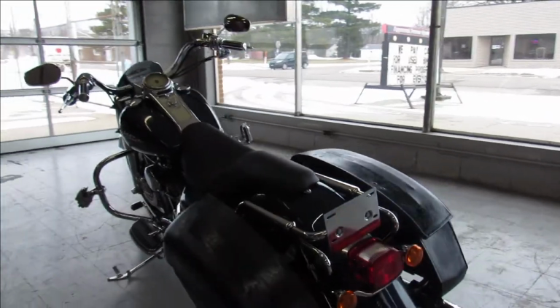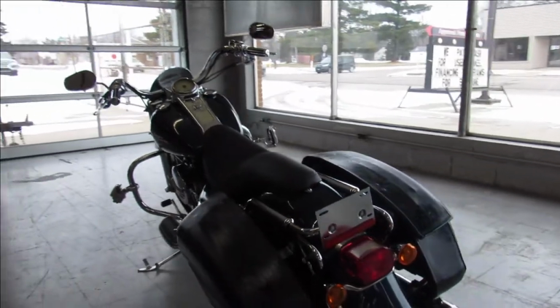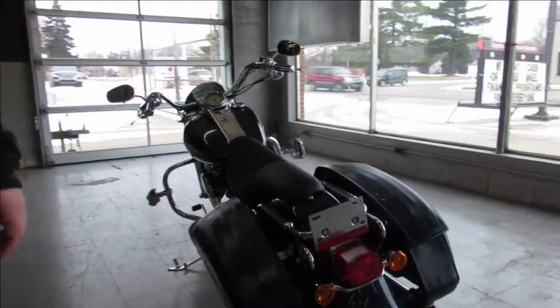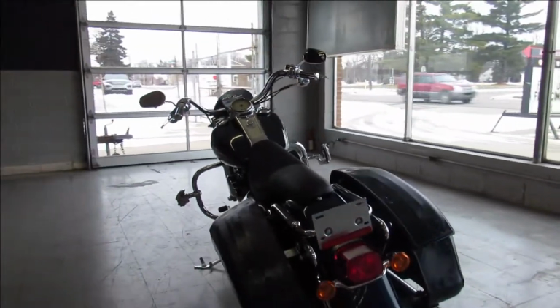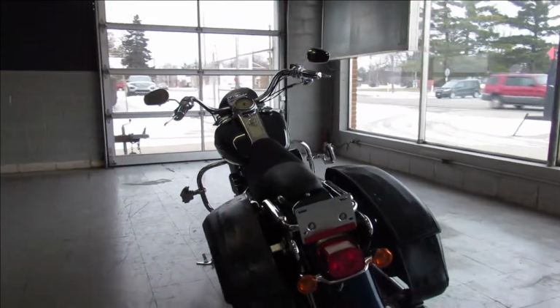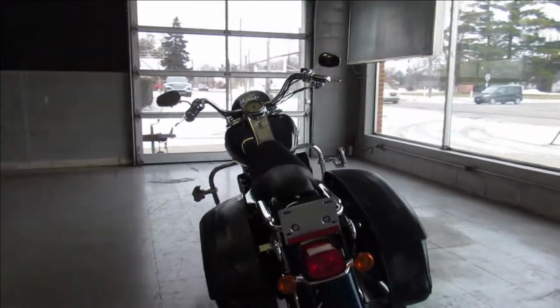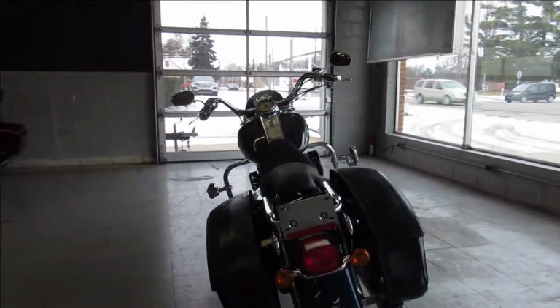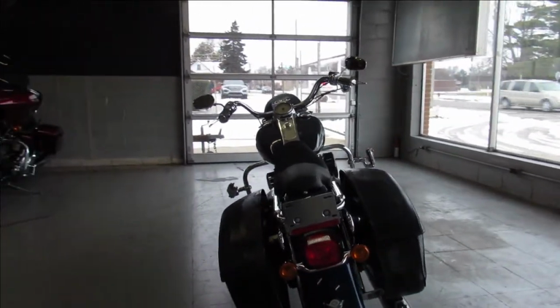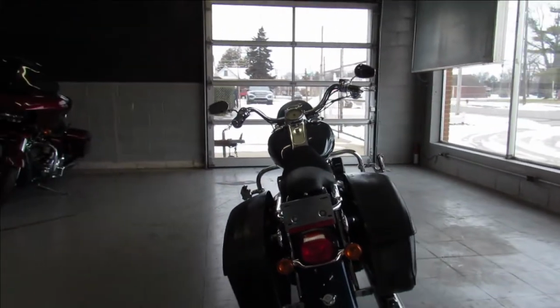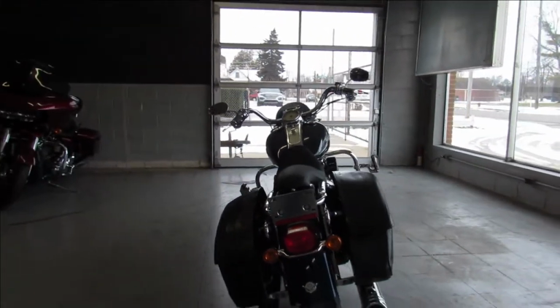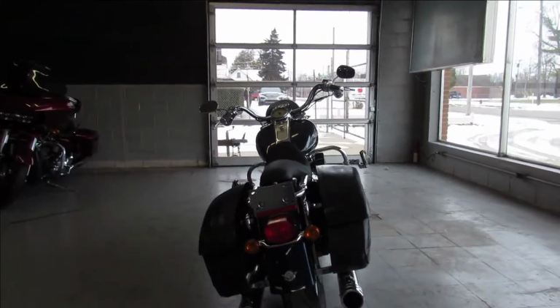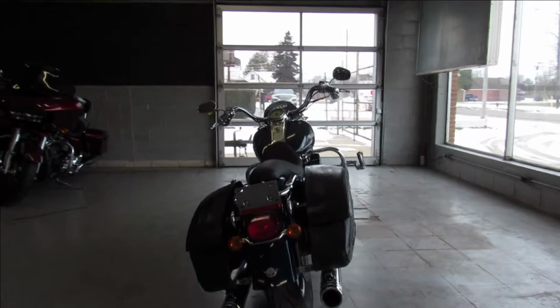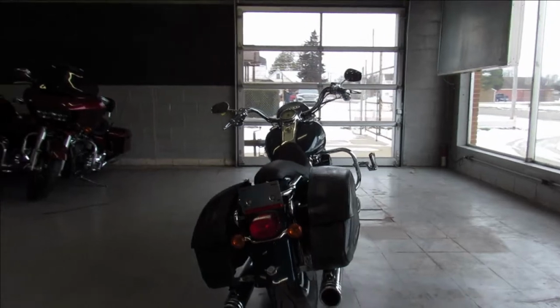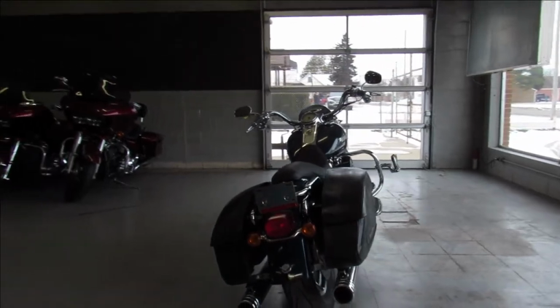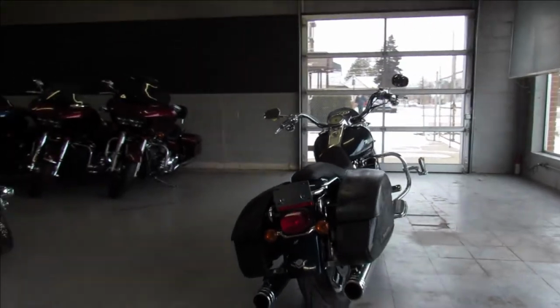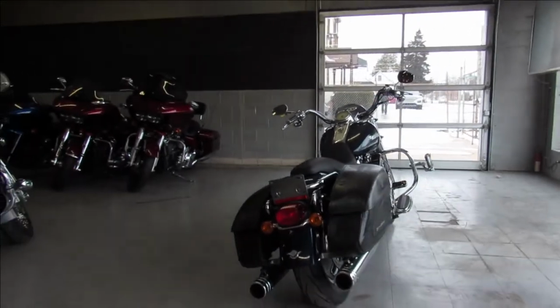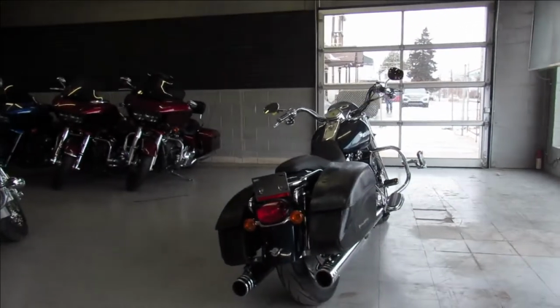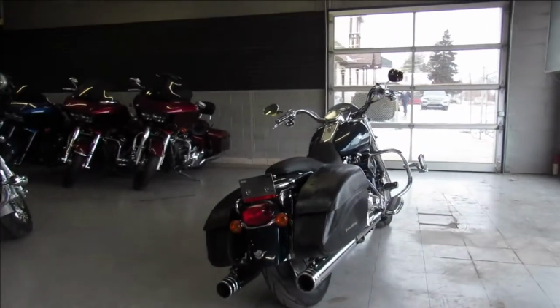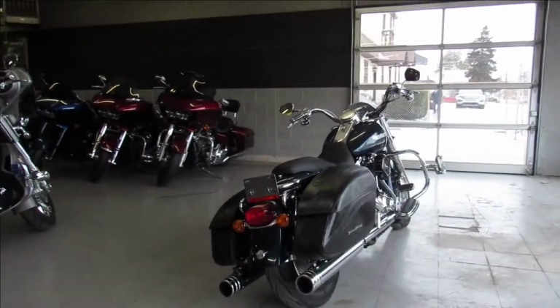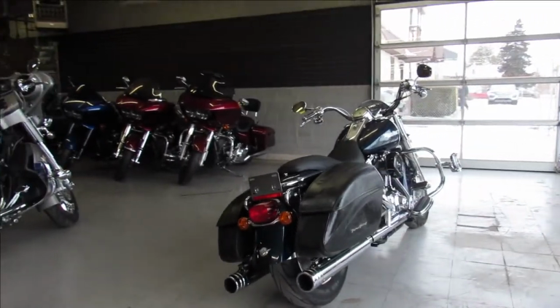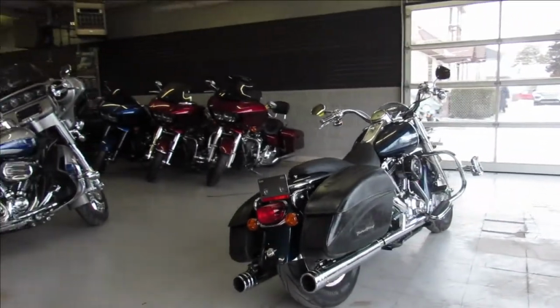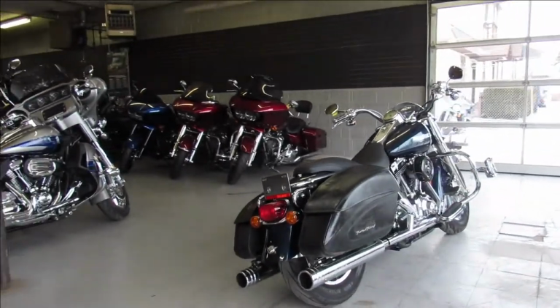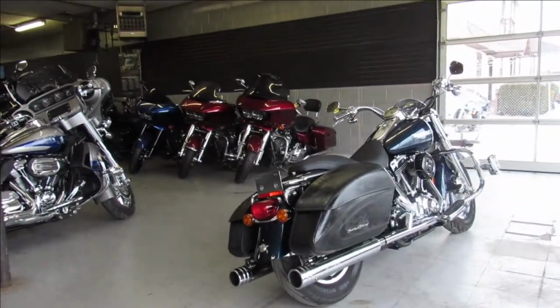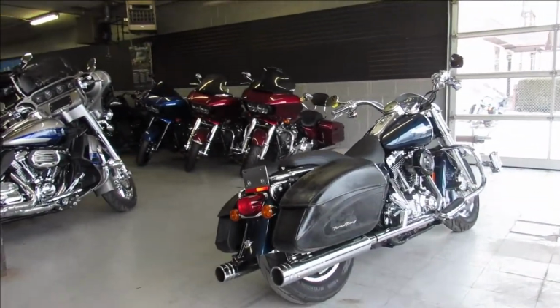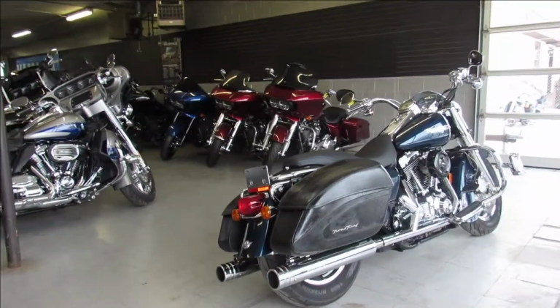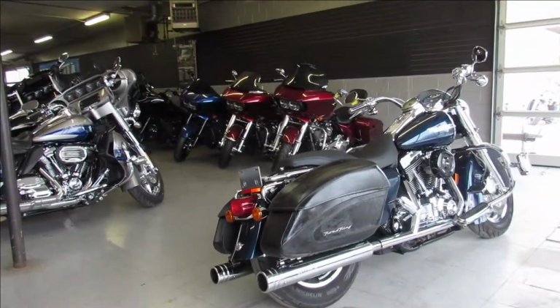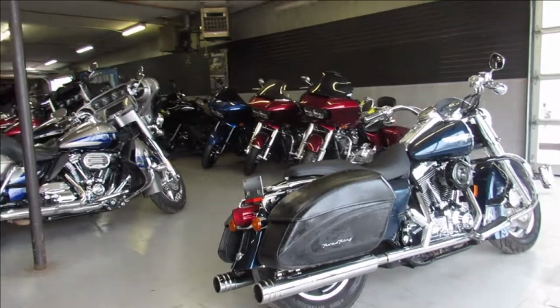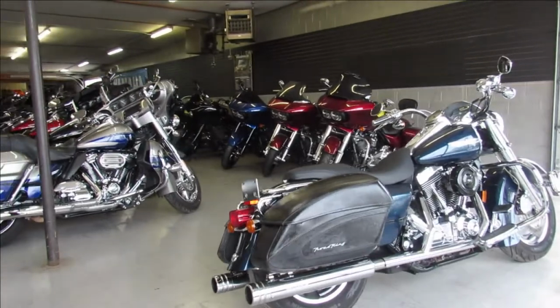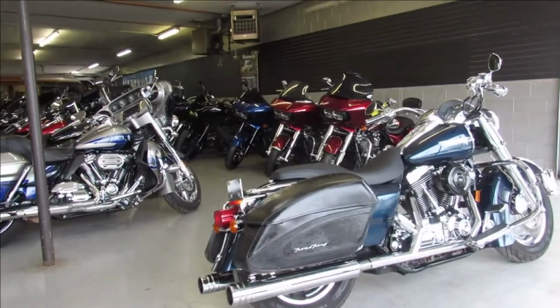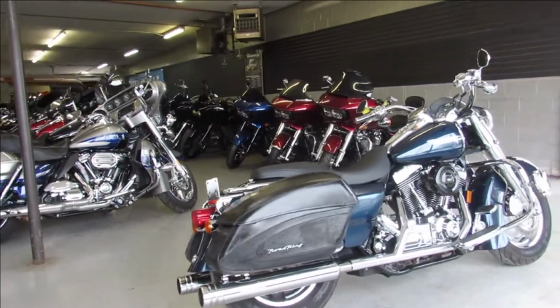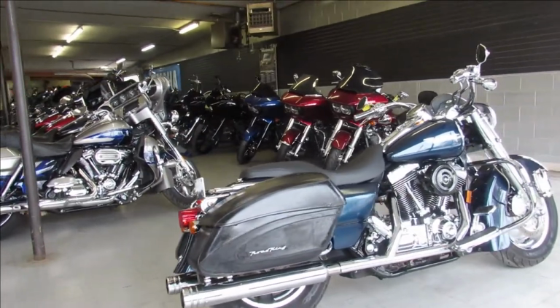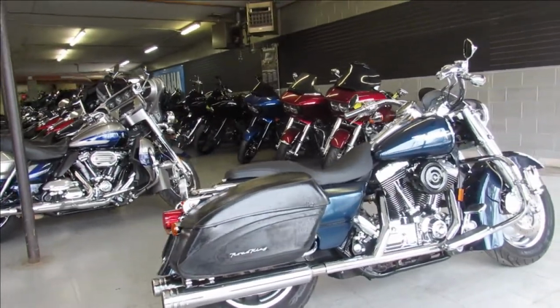2004 Road King, only $6,999 guys — give us a call, we'll get it done. It's 810-648-9500 or check out the whole inventory at ApprovalPowerSports.com.